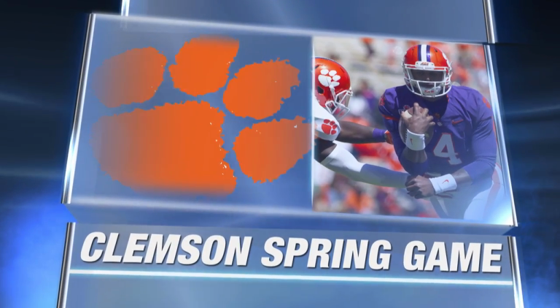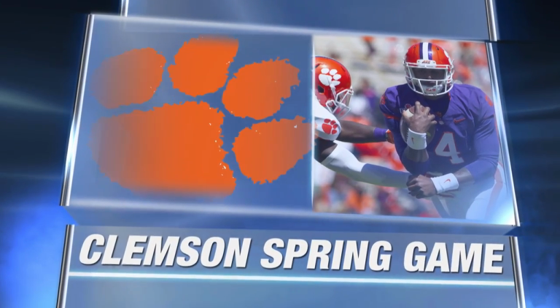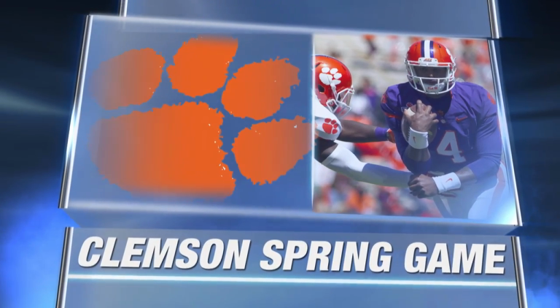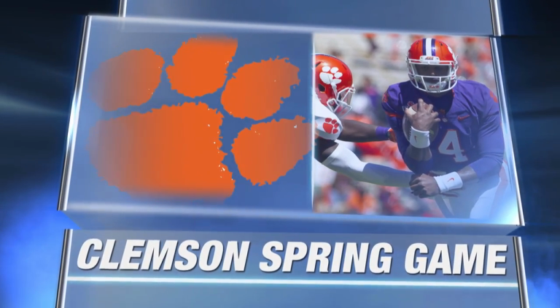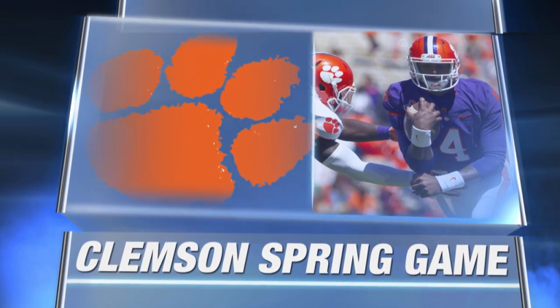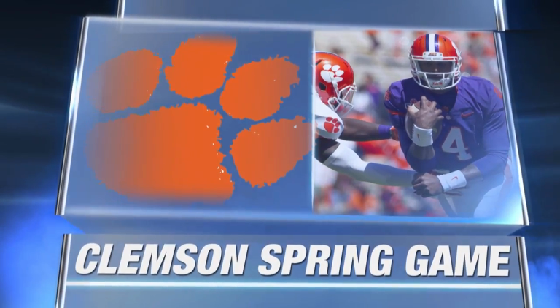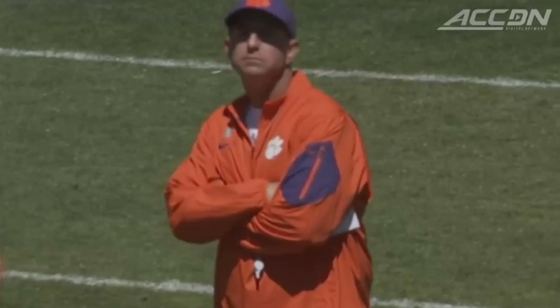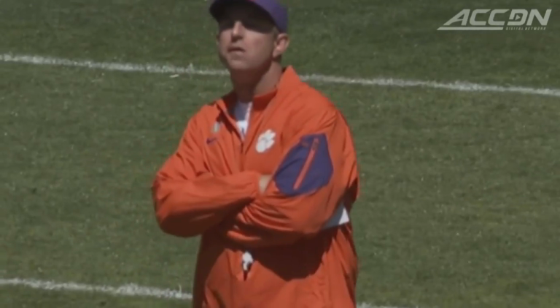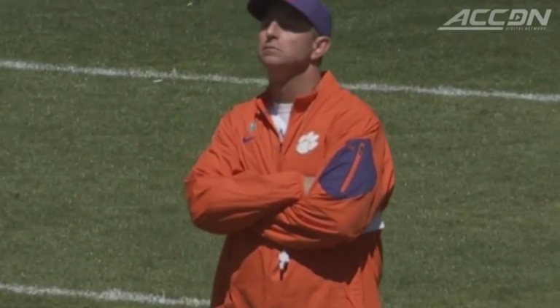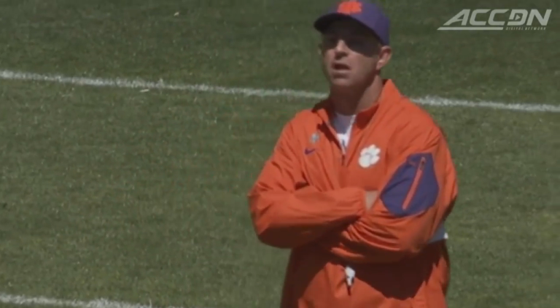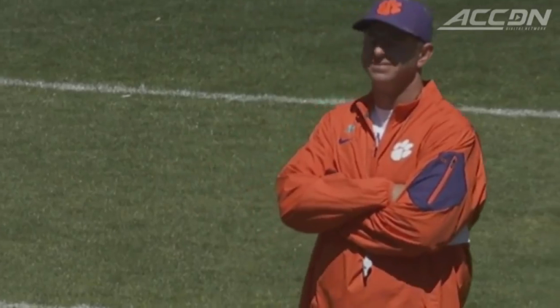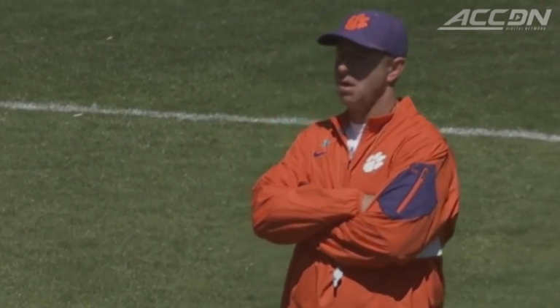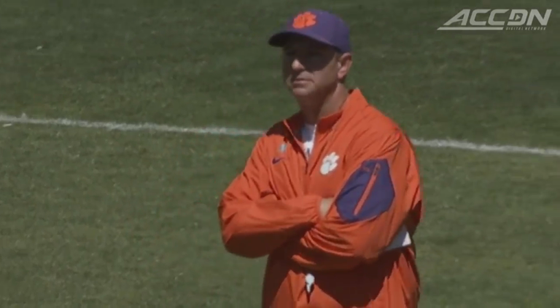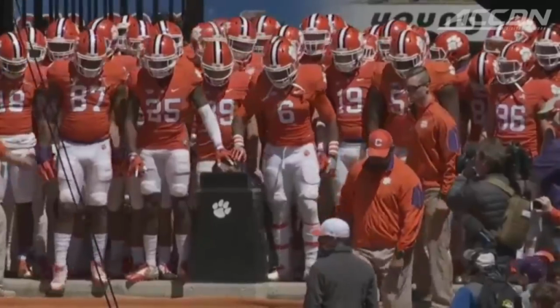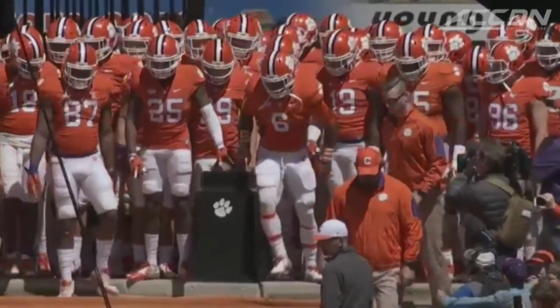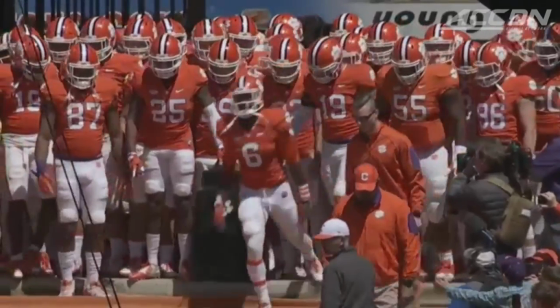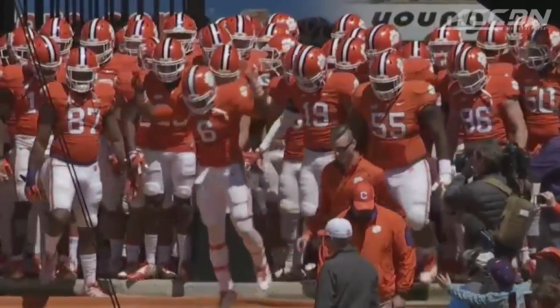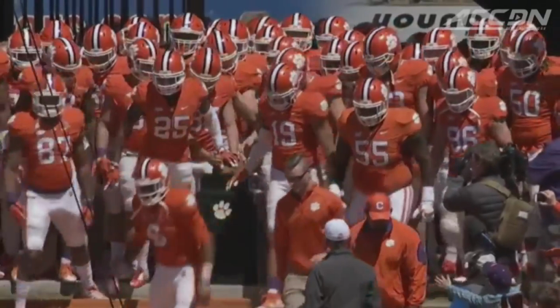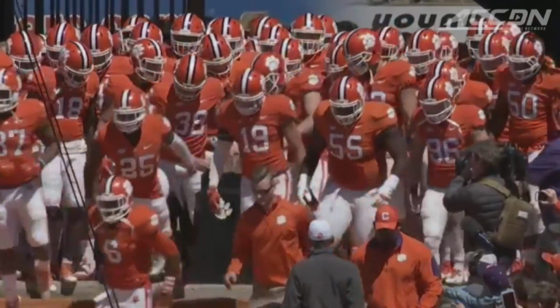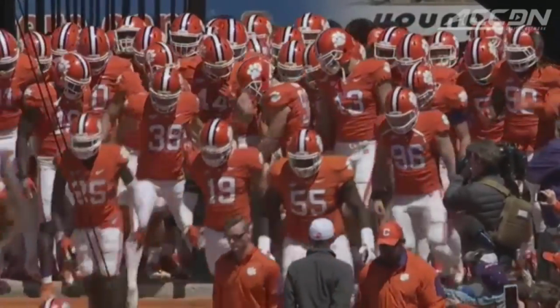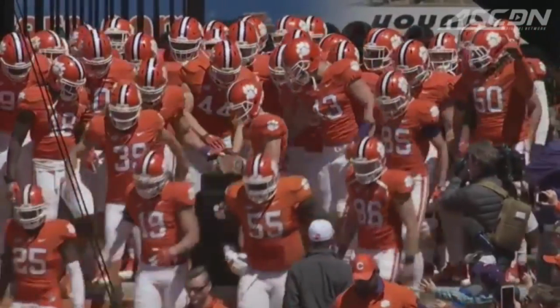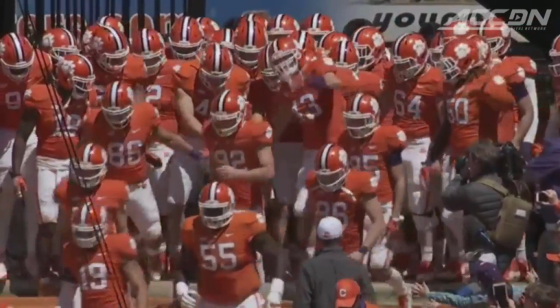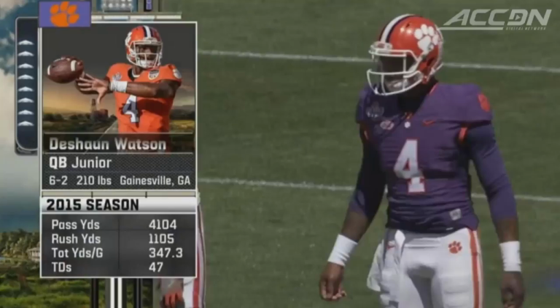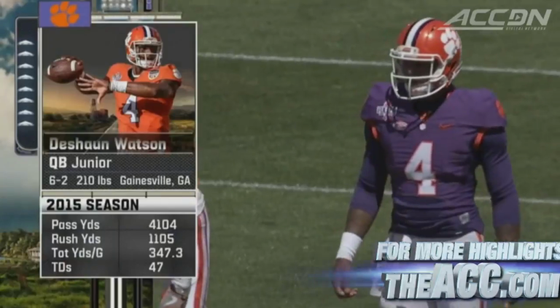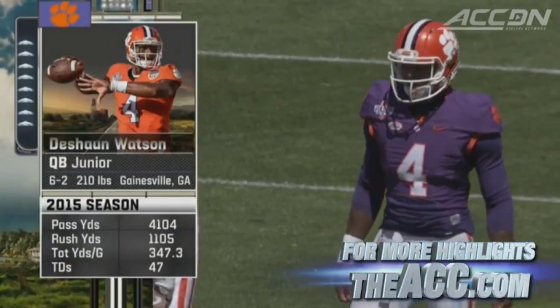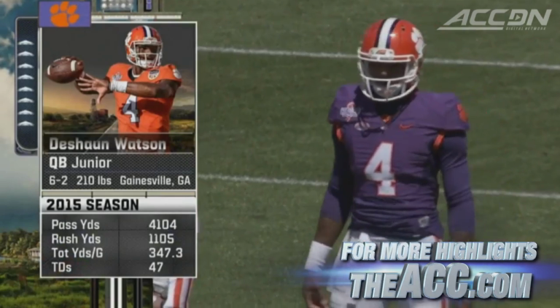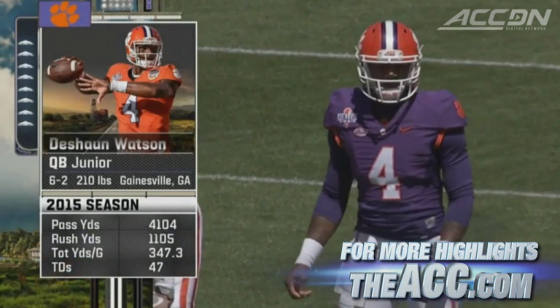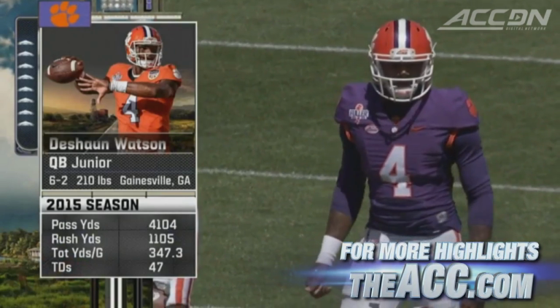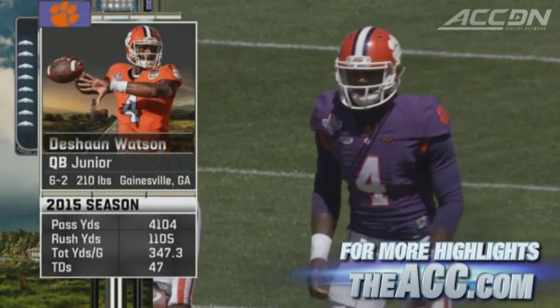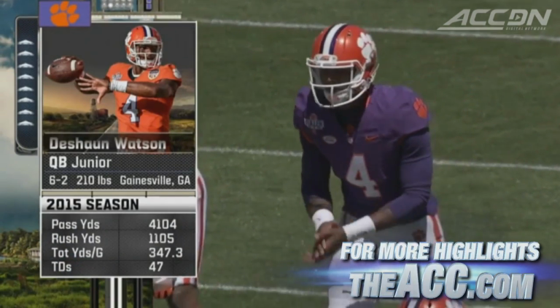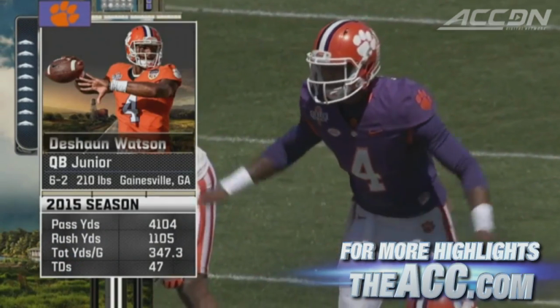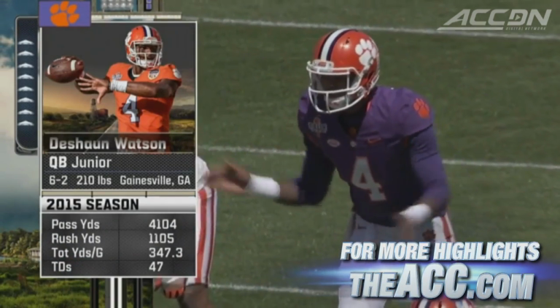Spring game action from Clemson, South Carolina. Dabo Sweeney and the Tigers finishing off spring practice. Deshaun Watson, of course, is the guy for Clemson.